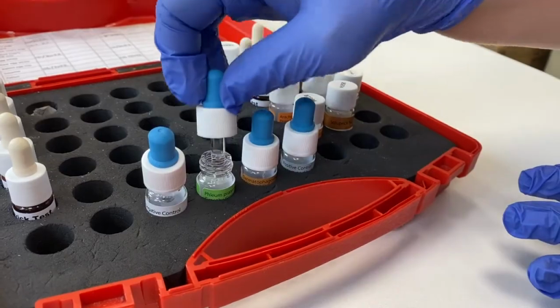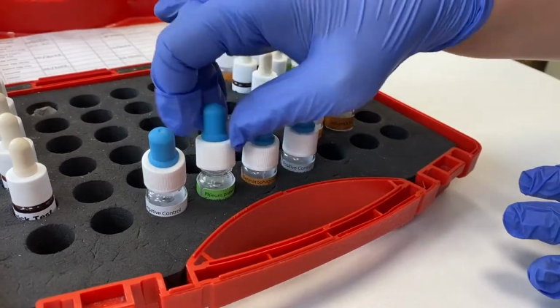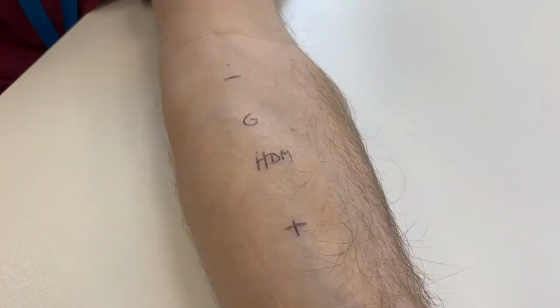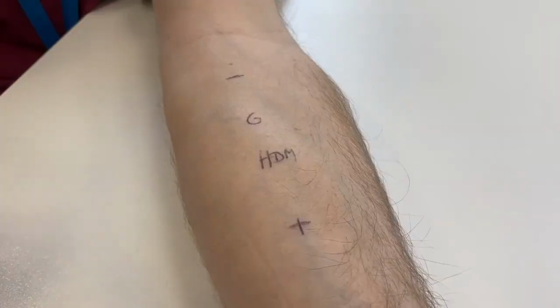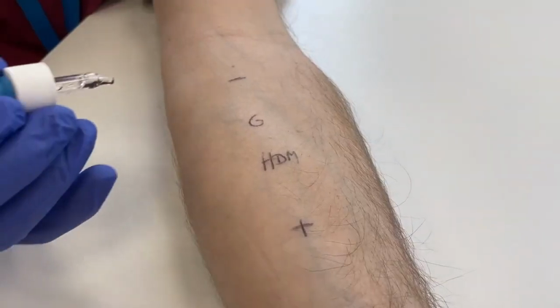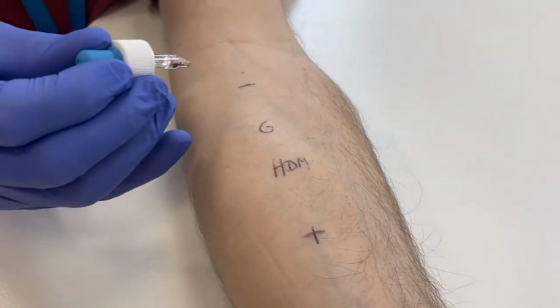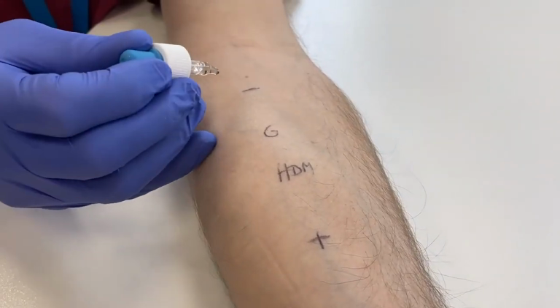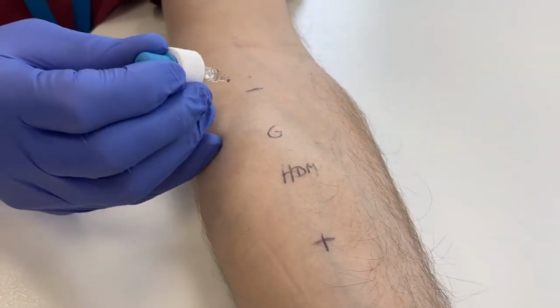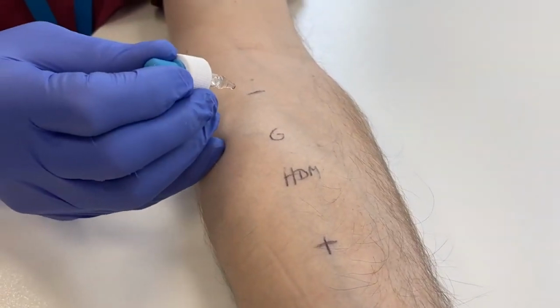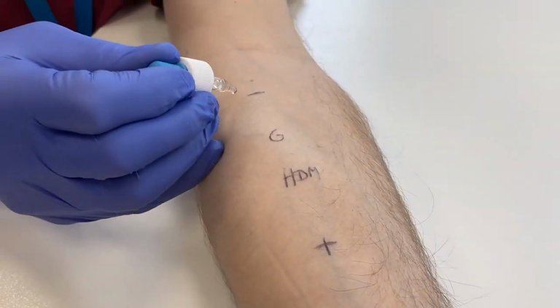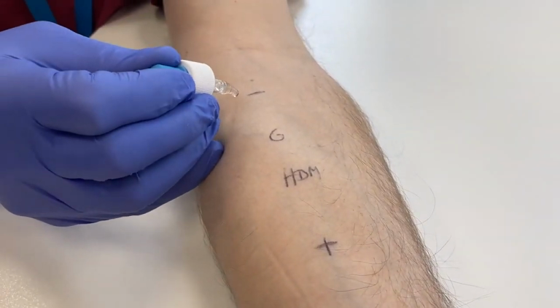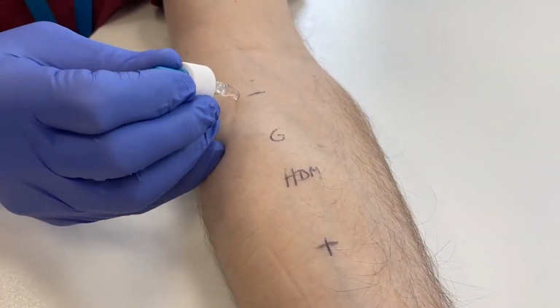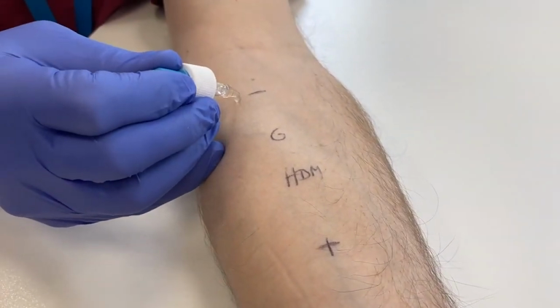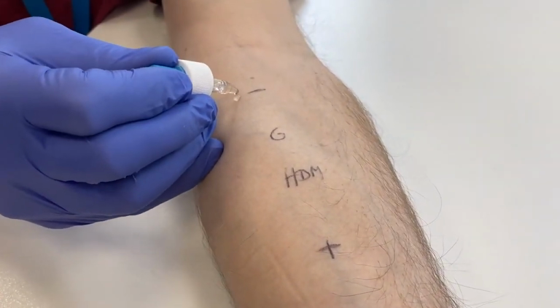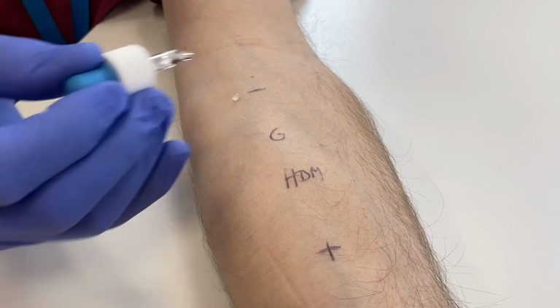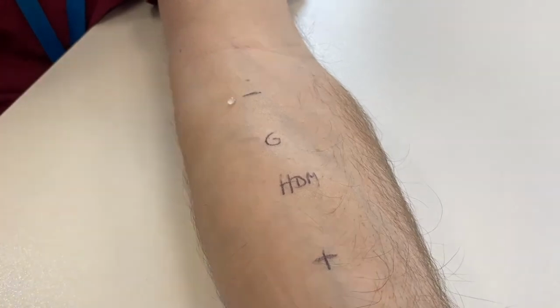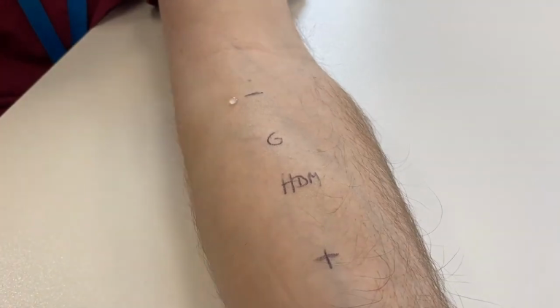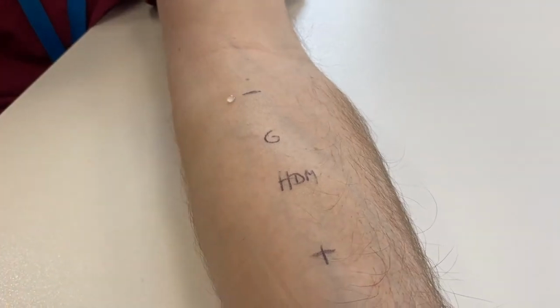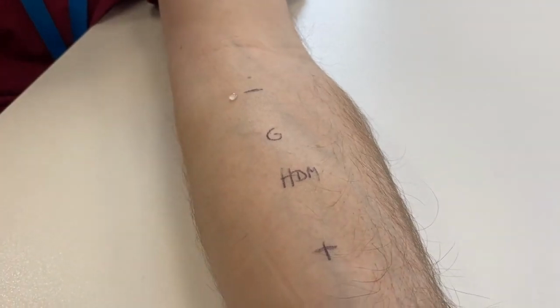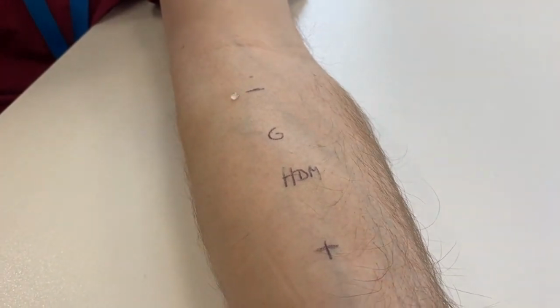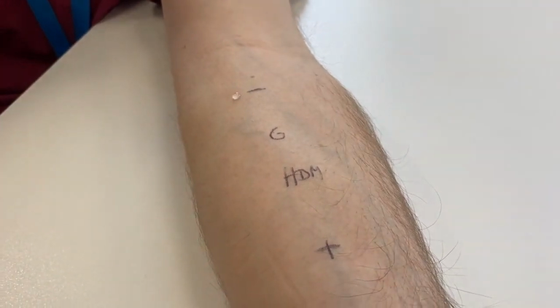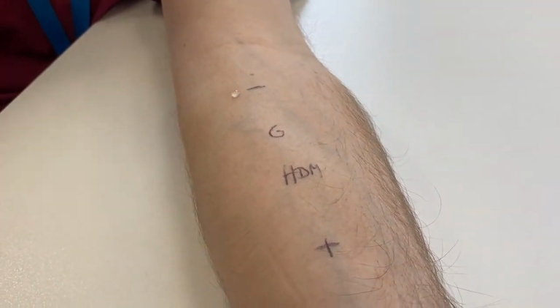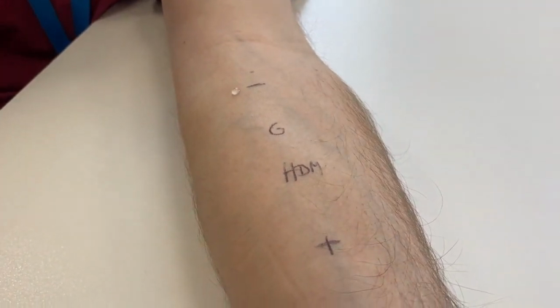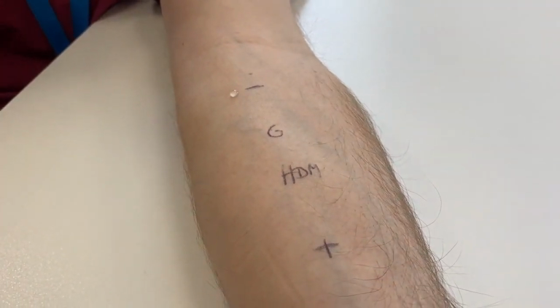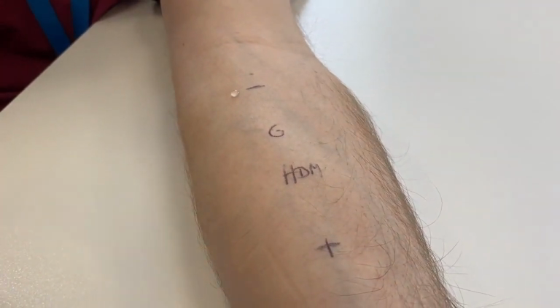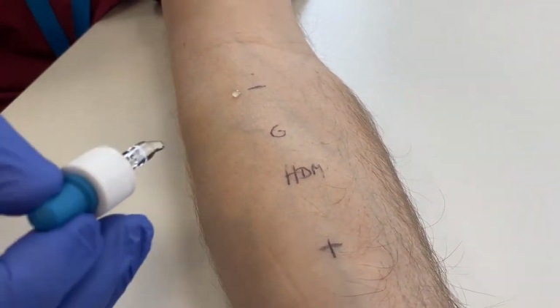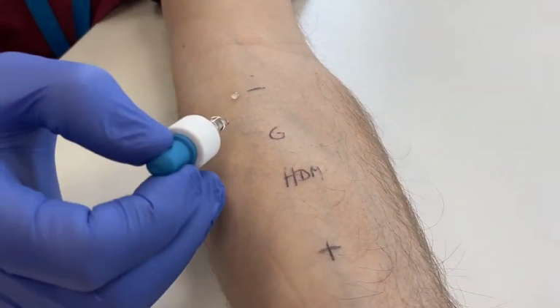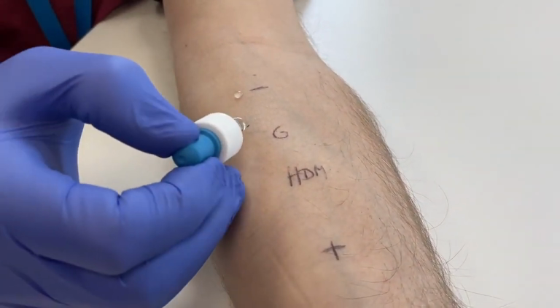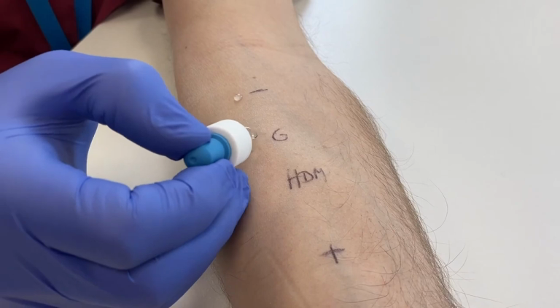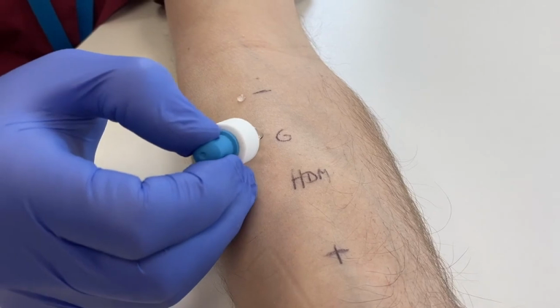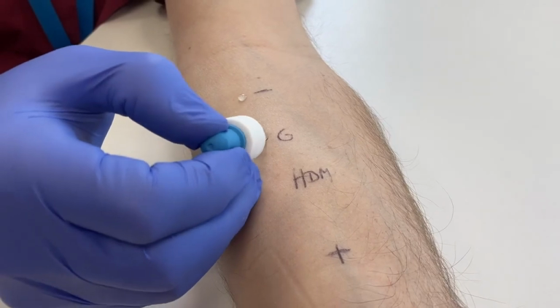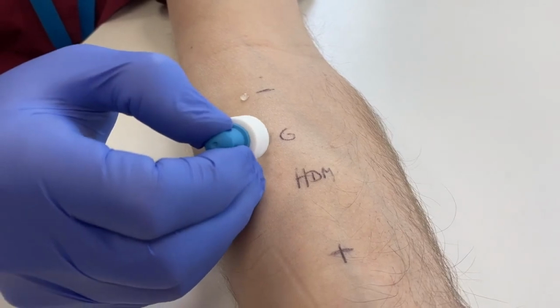One single drop of each allergen is carefully applied adjacent to the pen mark made previously. Be careful not to touch the dropper tip onto the skin.